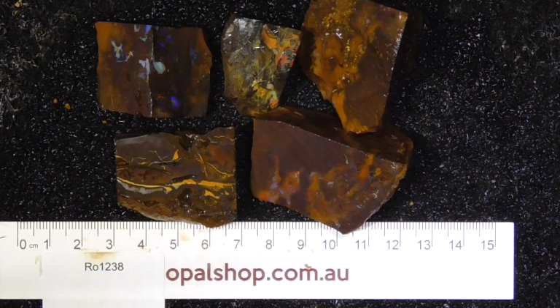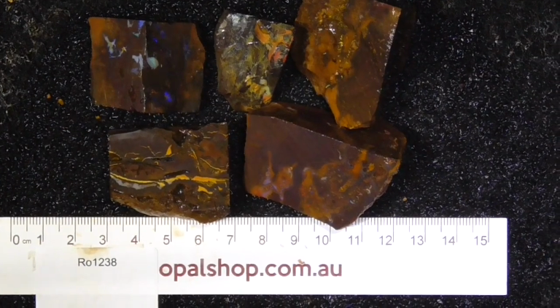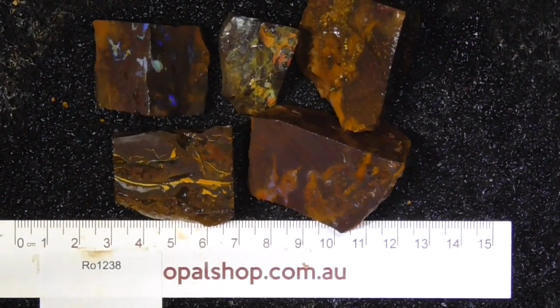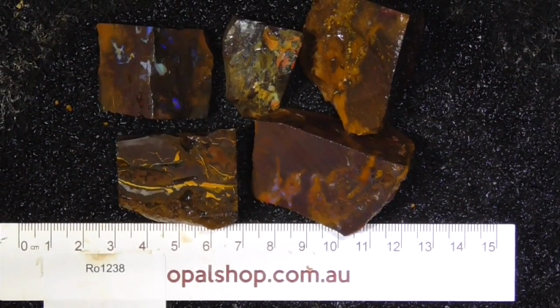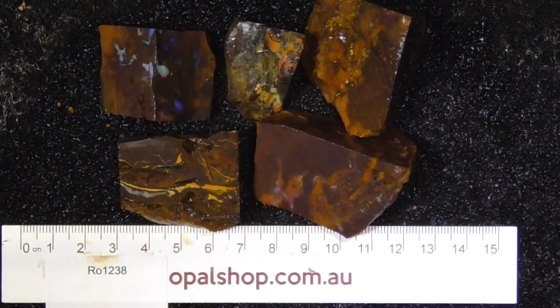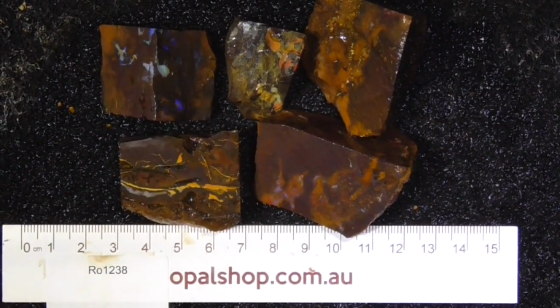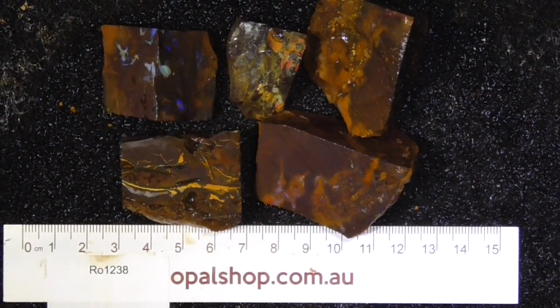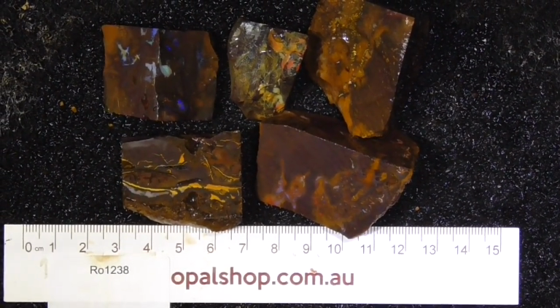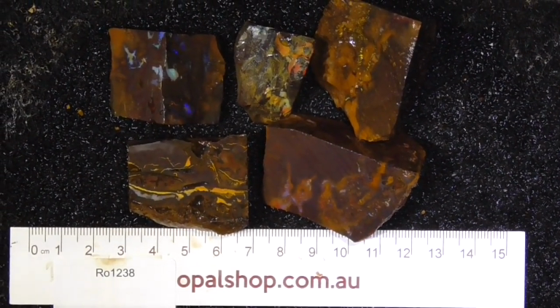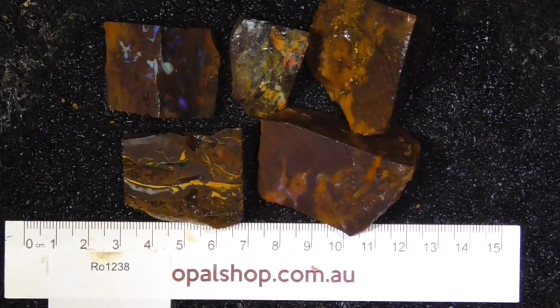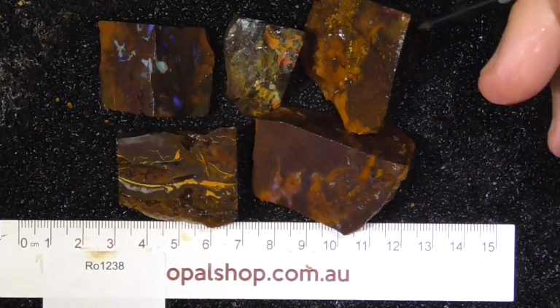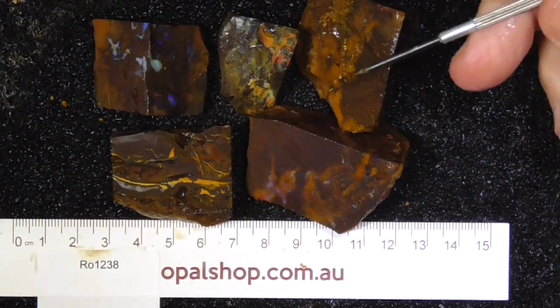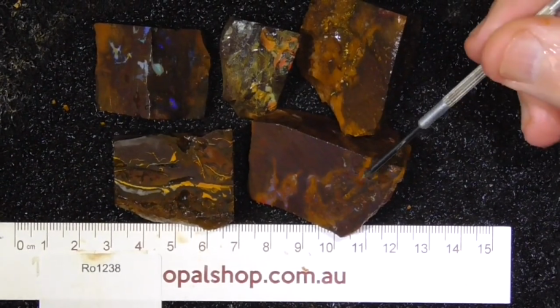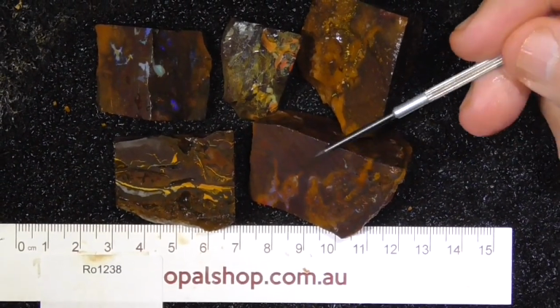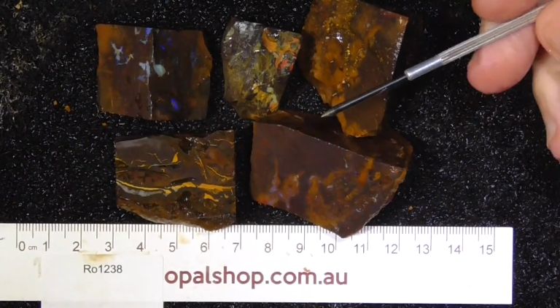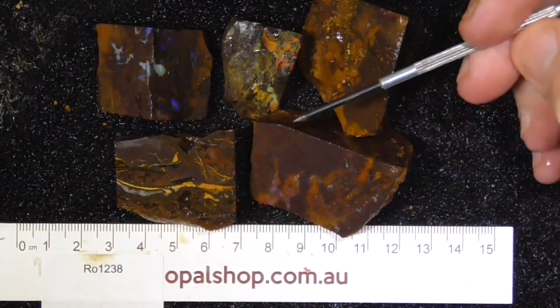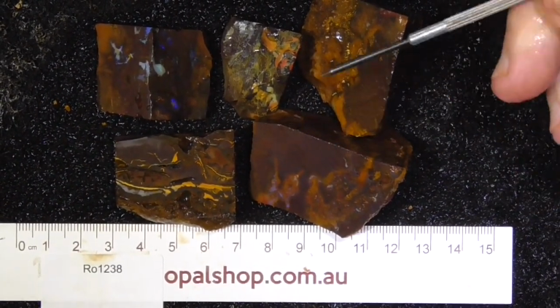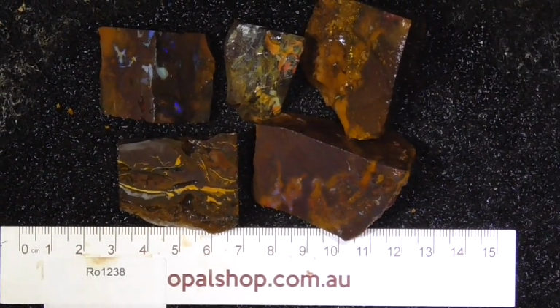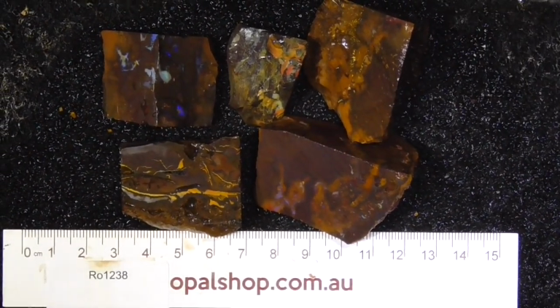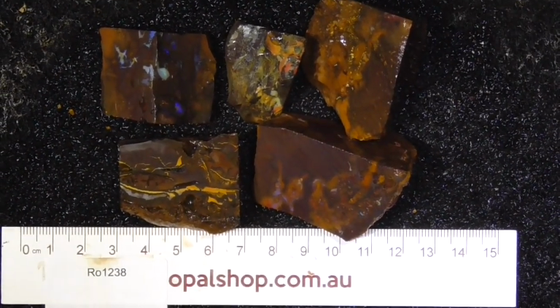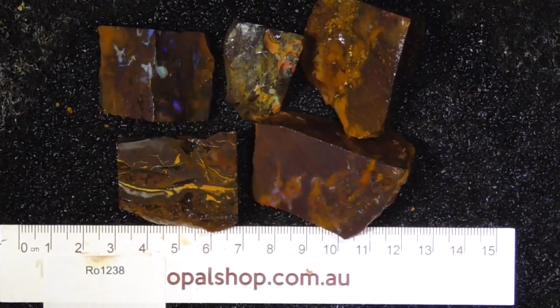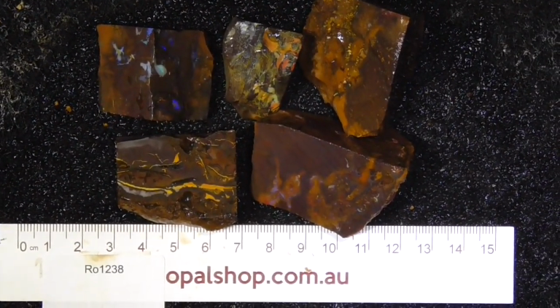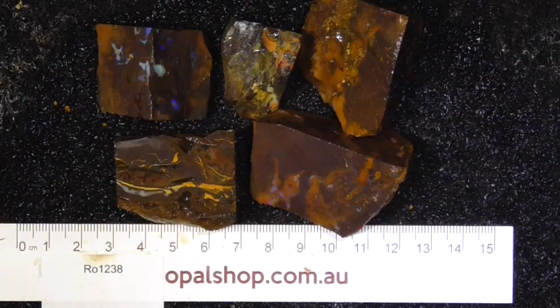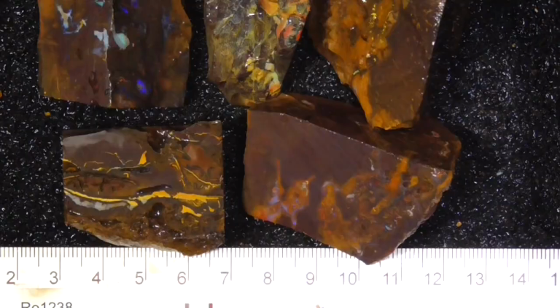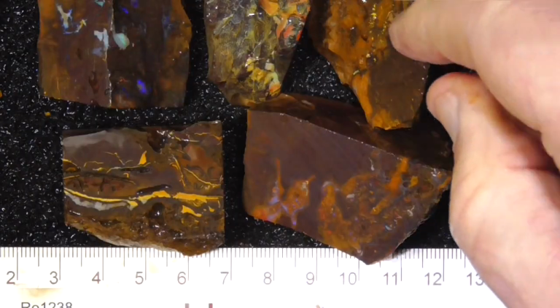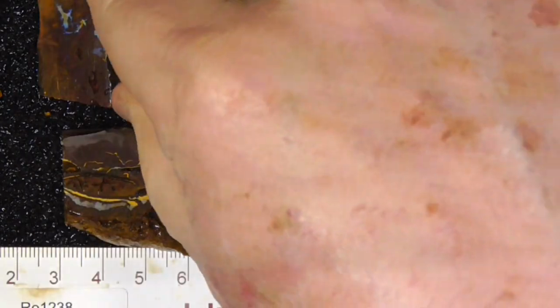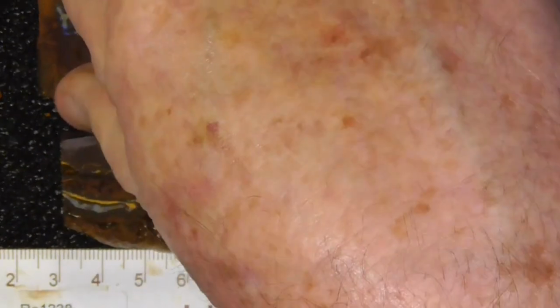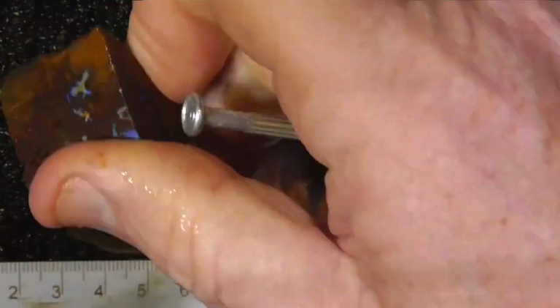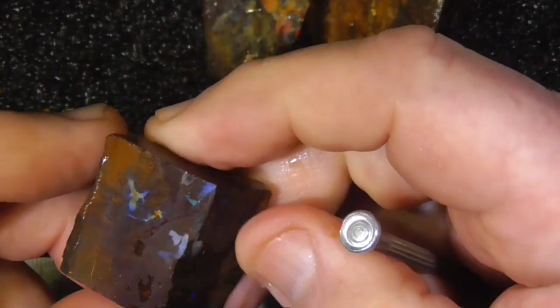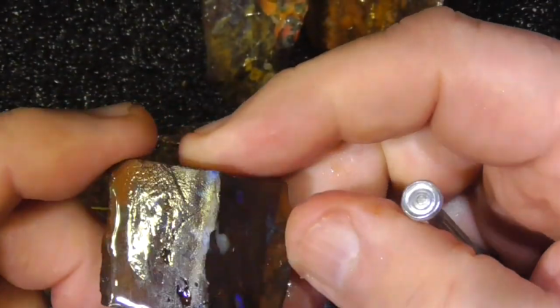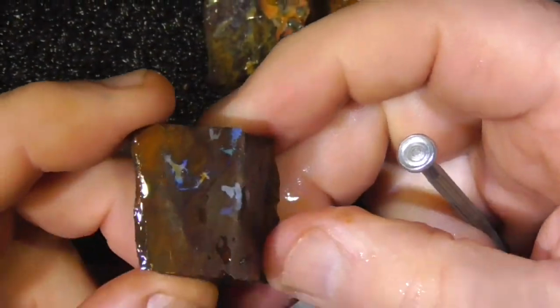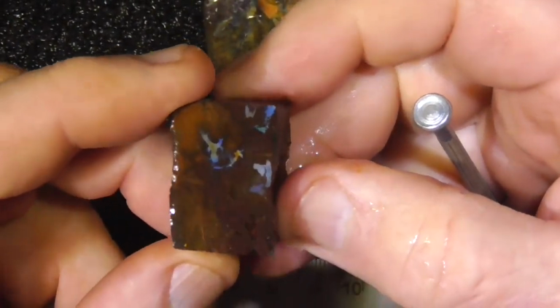Here's a small parcel of pieces of boulder opal from Central Queensland, Australia. It's been wetted and the rule's in millimetres, and it's from the Koroit area. This is basically some mine run material.